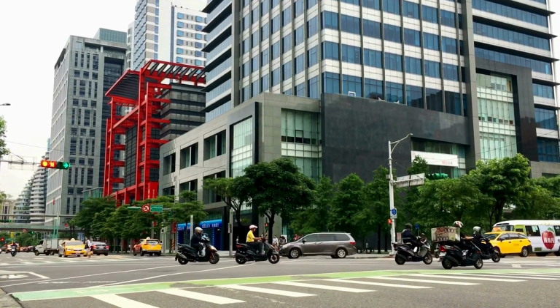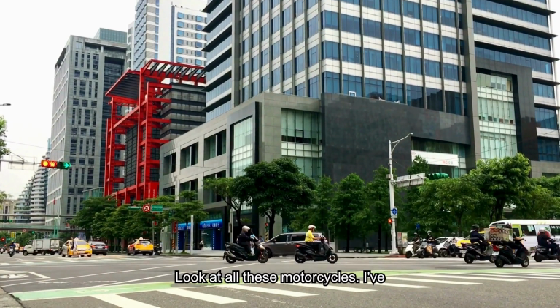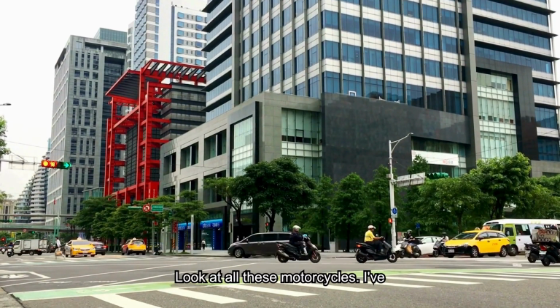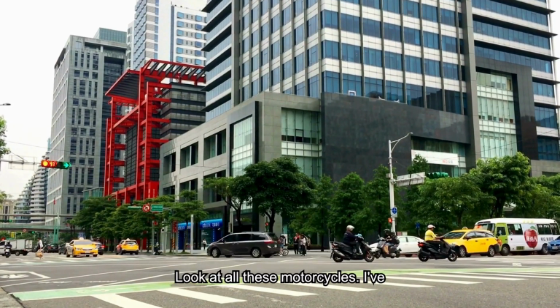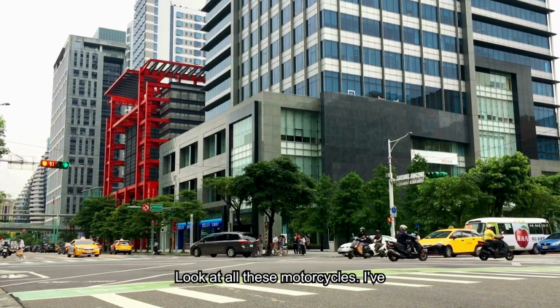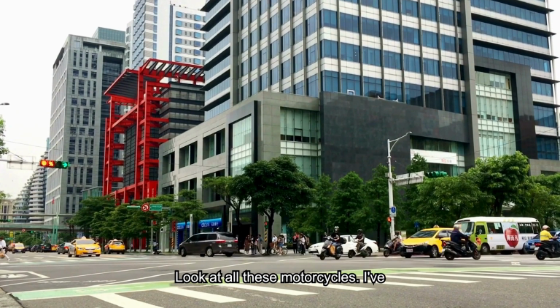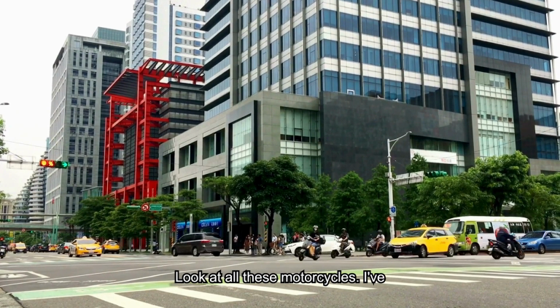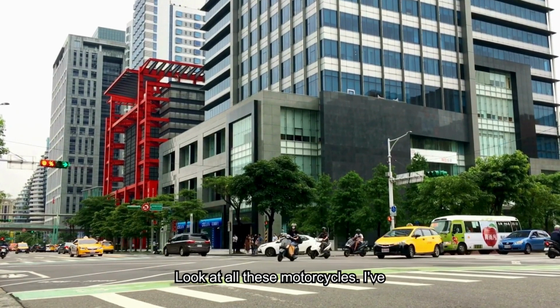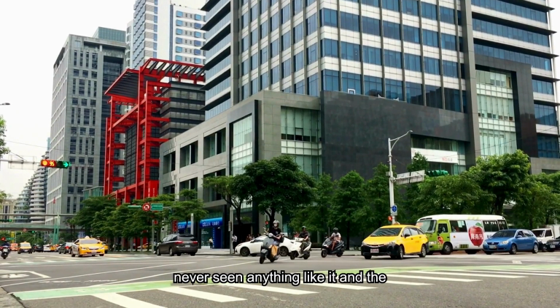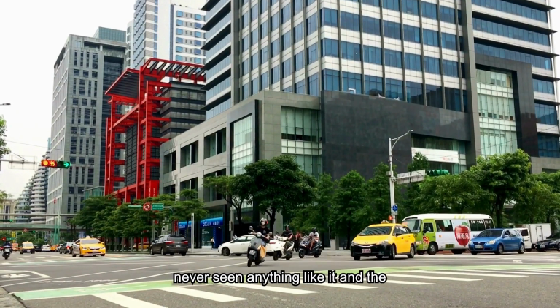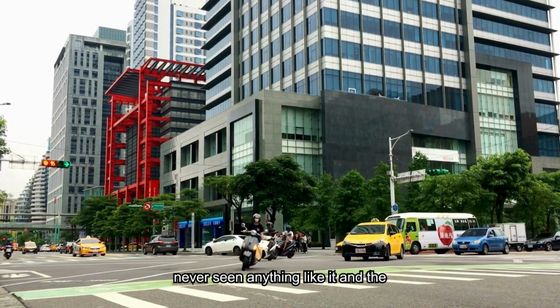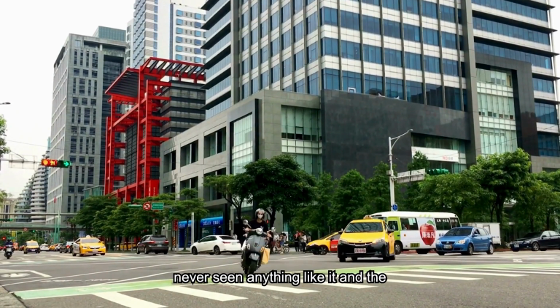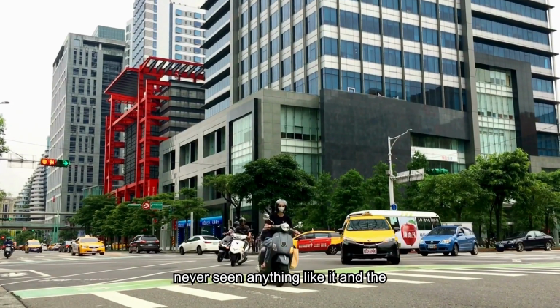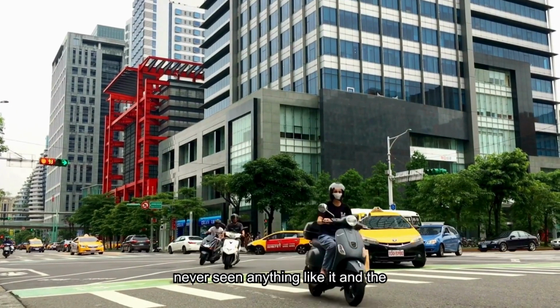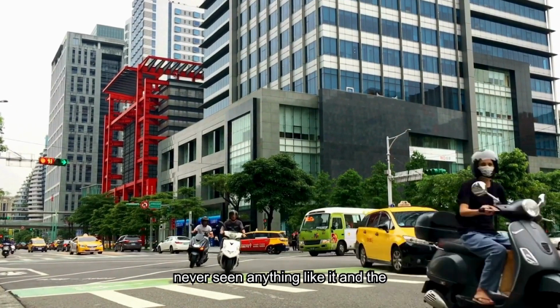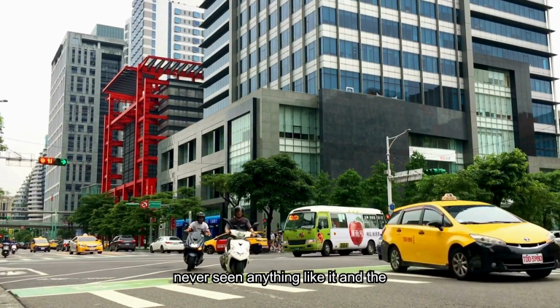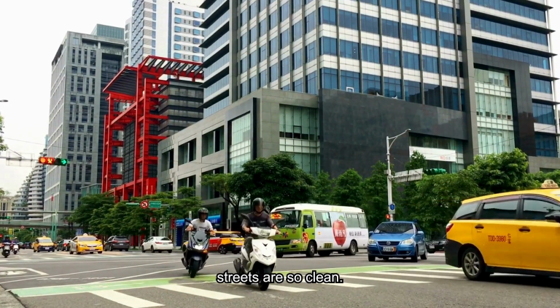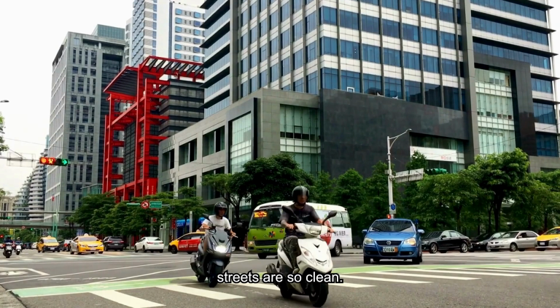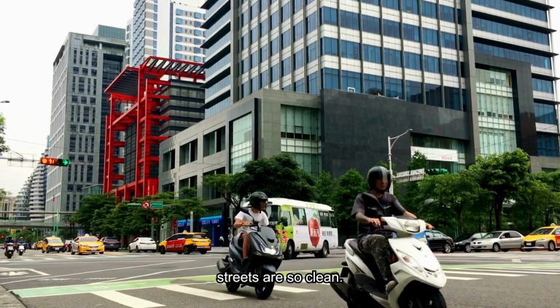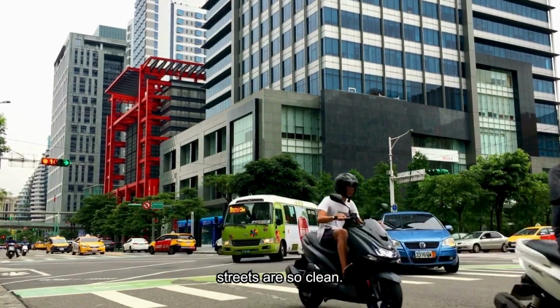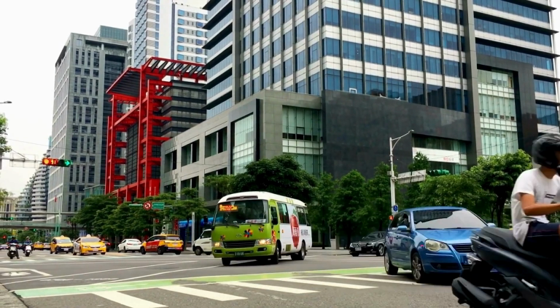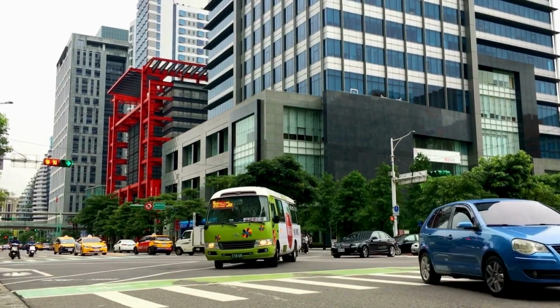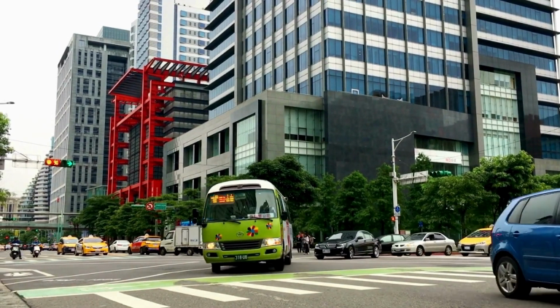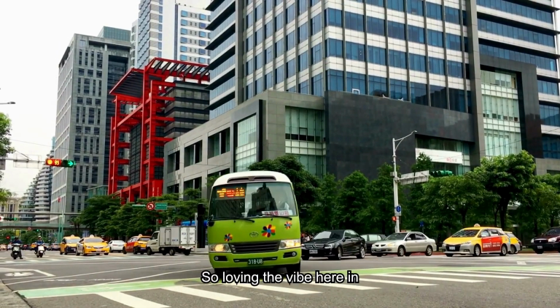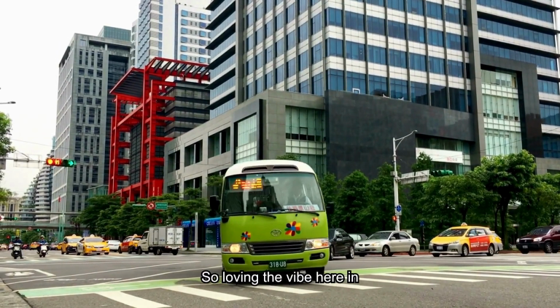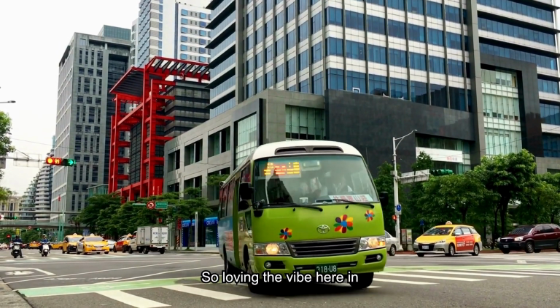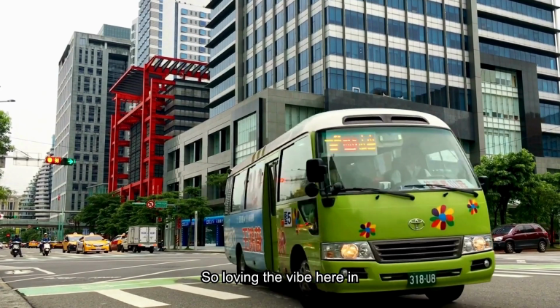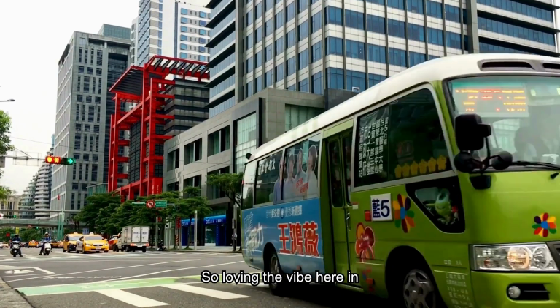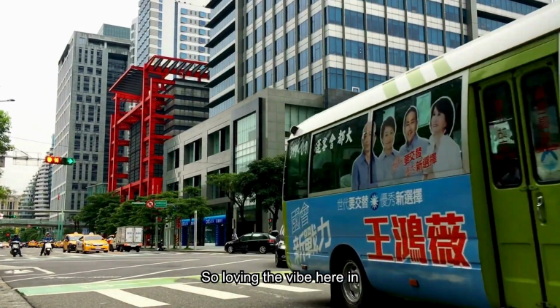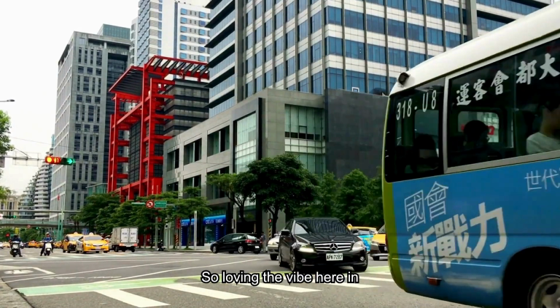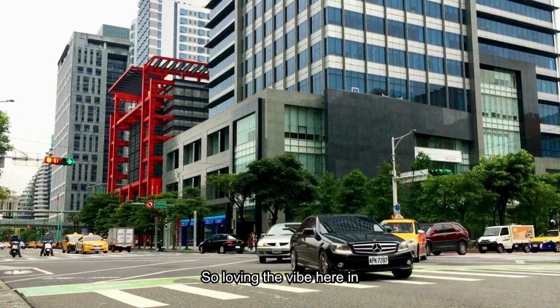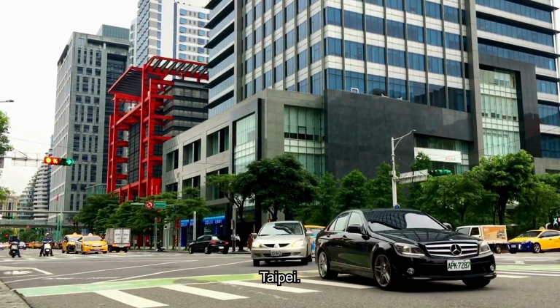Look at all these motorcycles — I've never seen anything like it, and the streets are so clean. Loving the vibe here in Taipei.